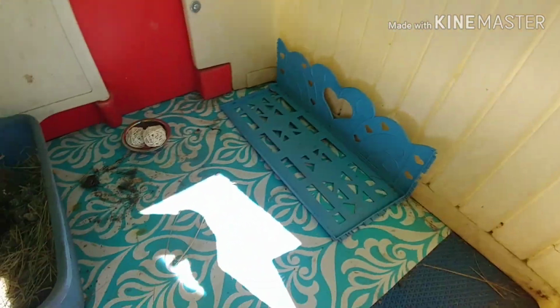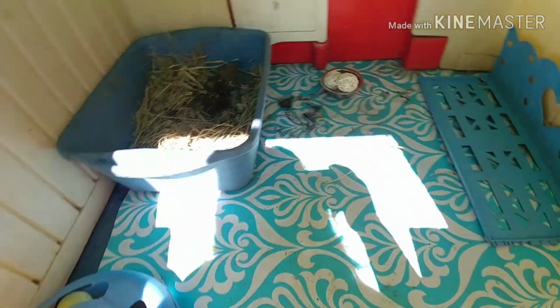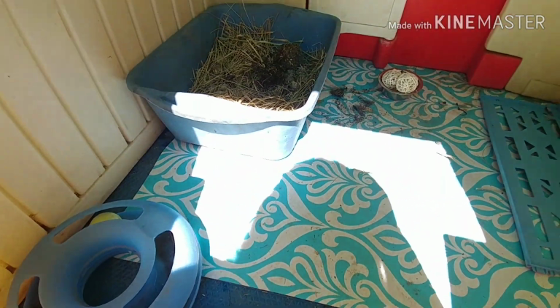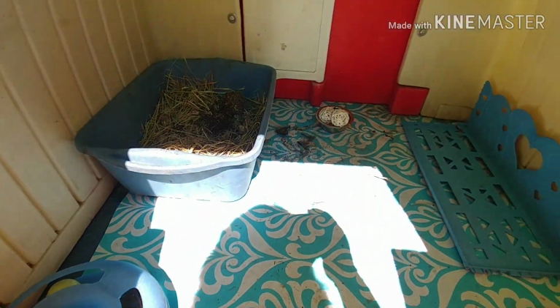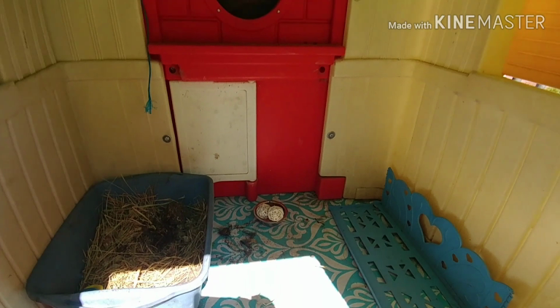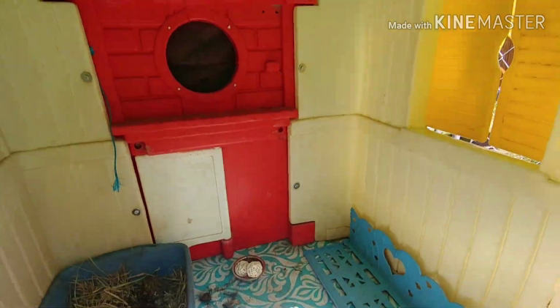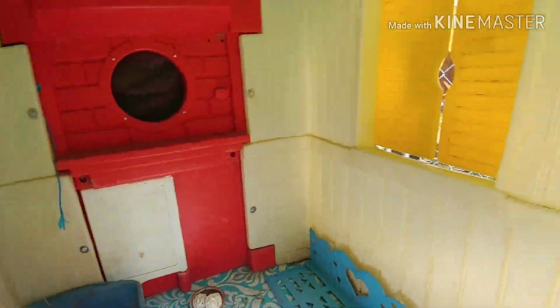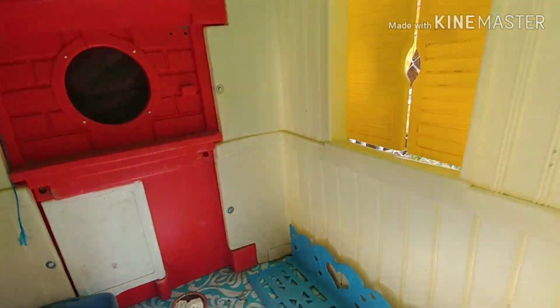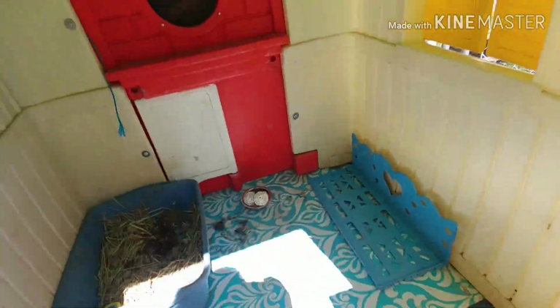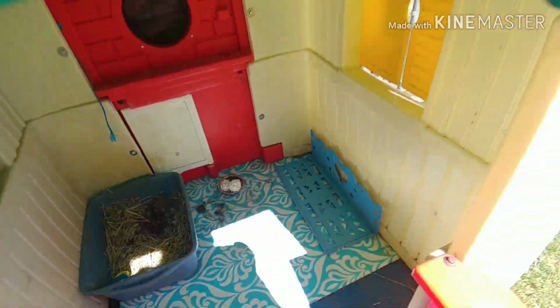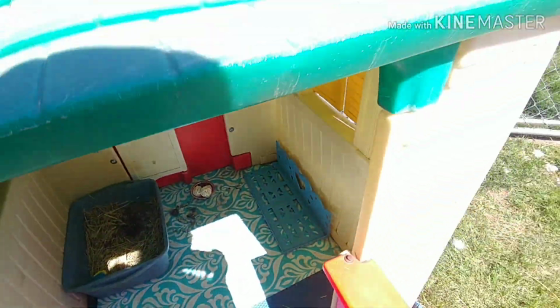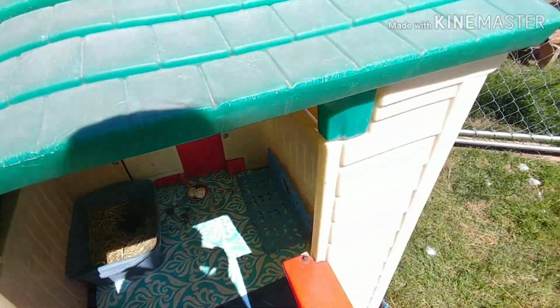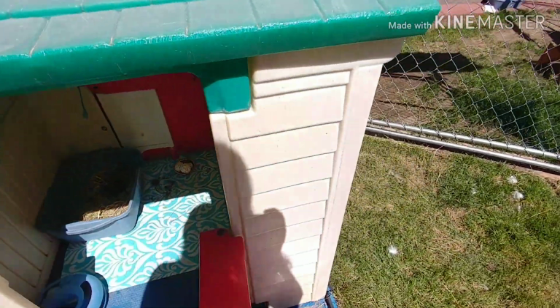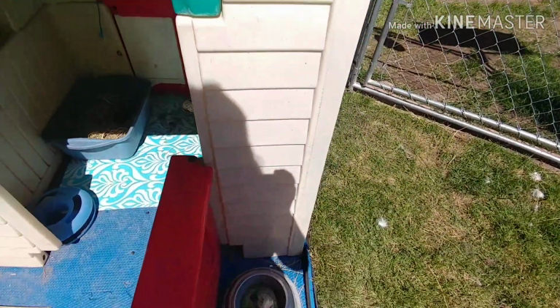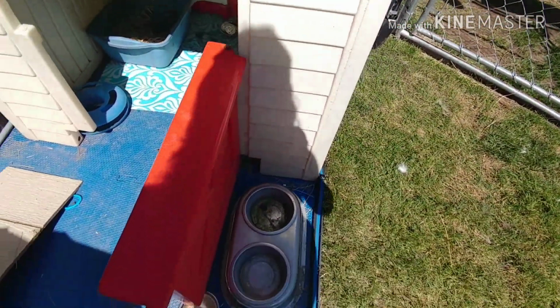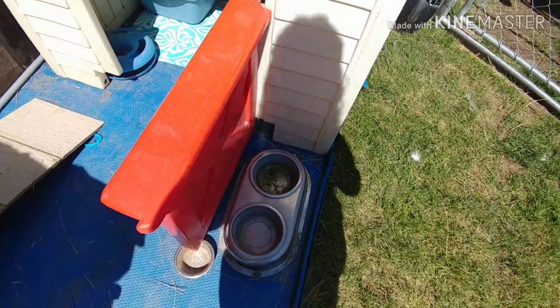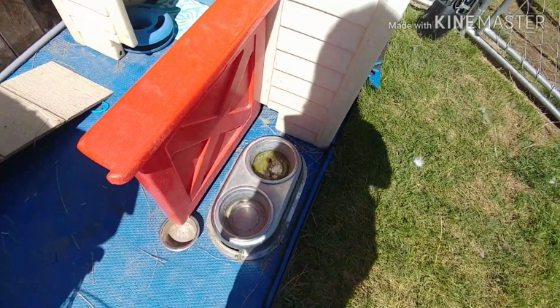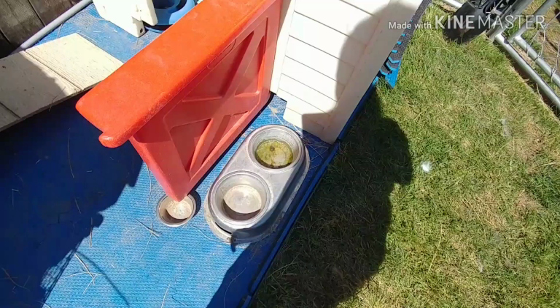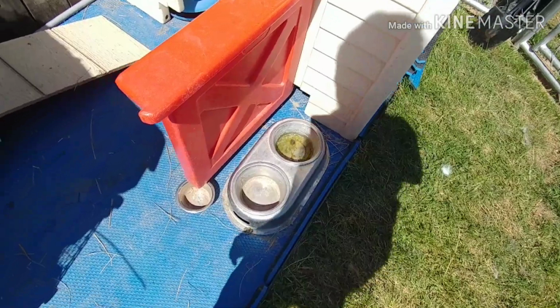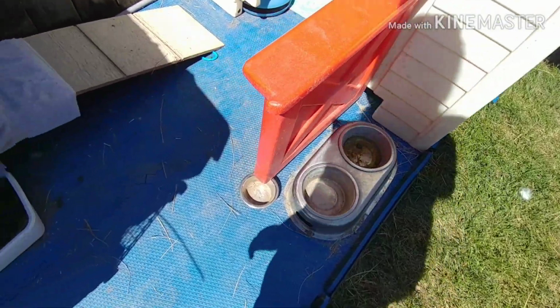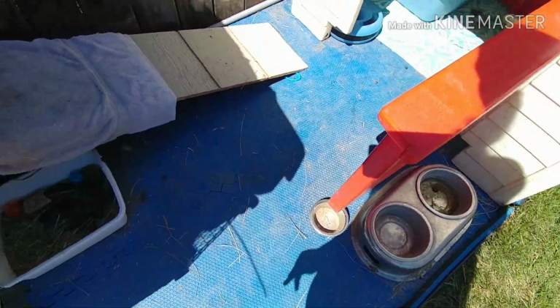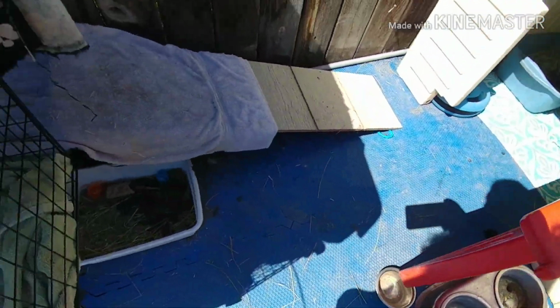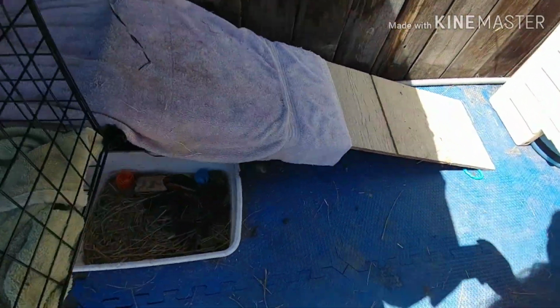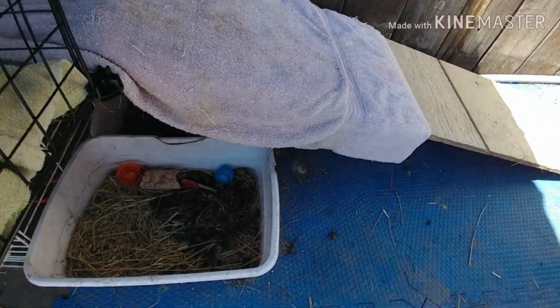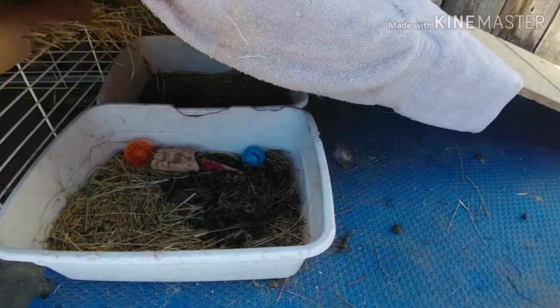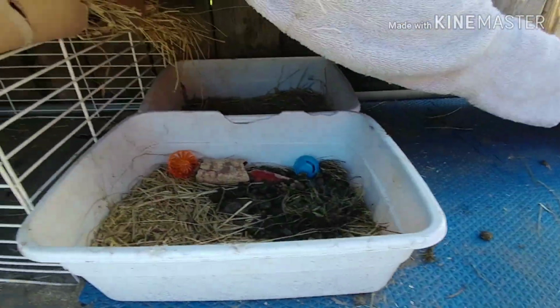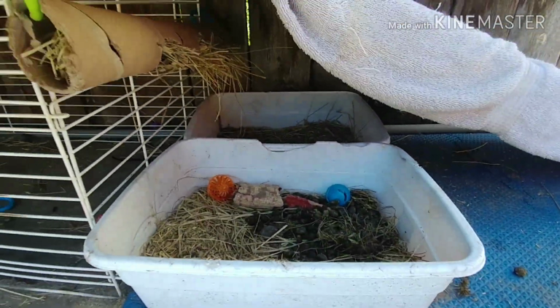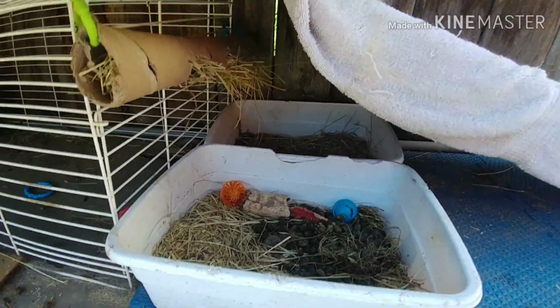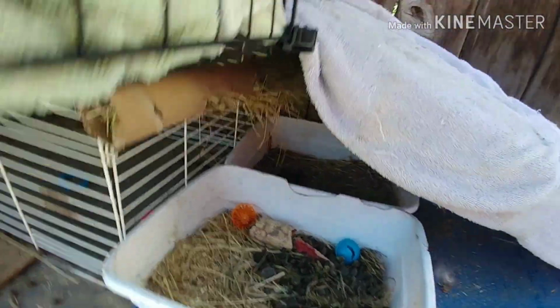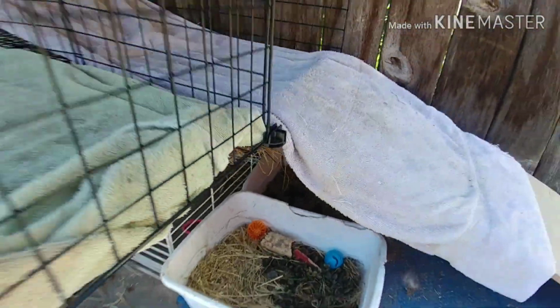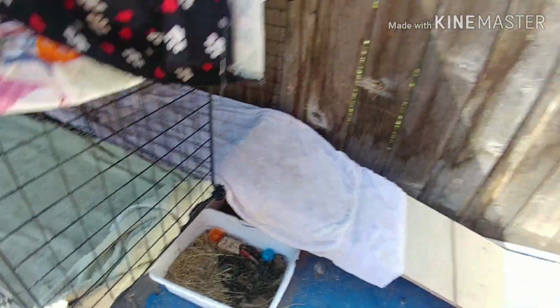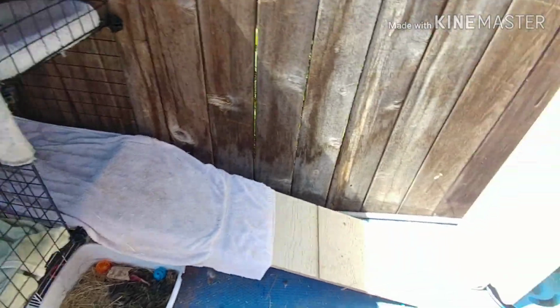I got the plastic playhouse off of Craigslist. It was pretty cheap, it's waterproof, and the rabbits like it so it's really nice. And then there are two litter boxes under here and then a hay feeder that I made.